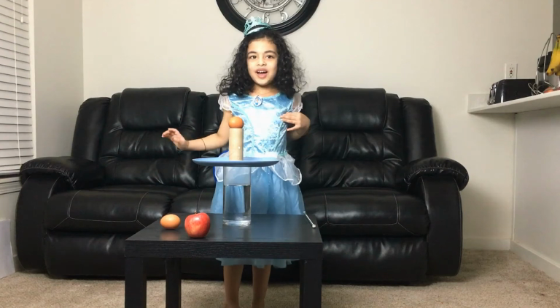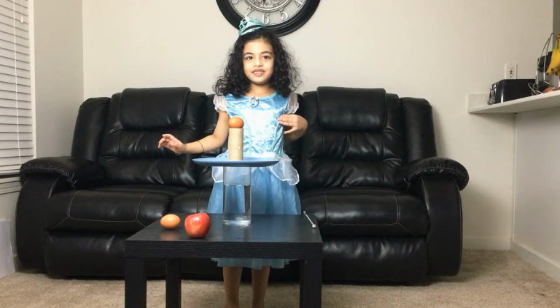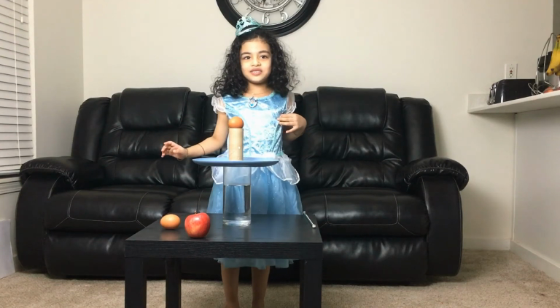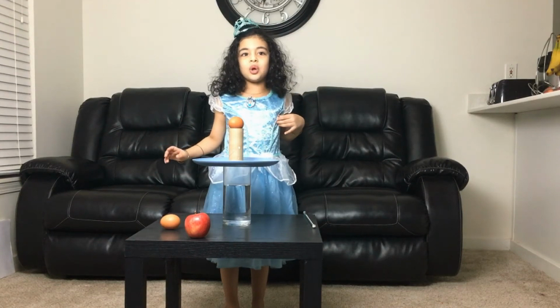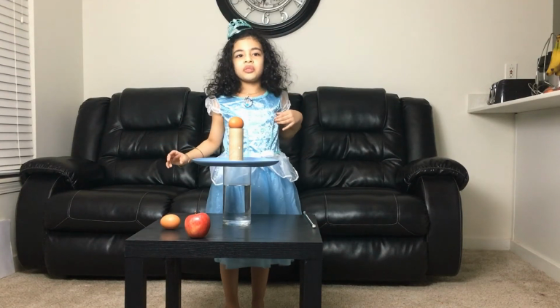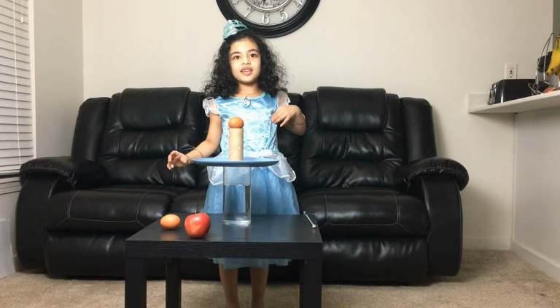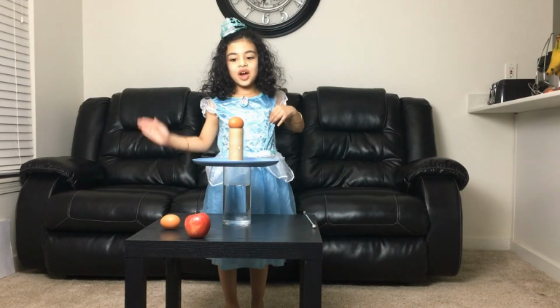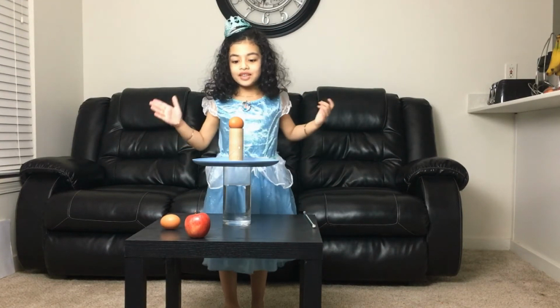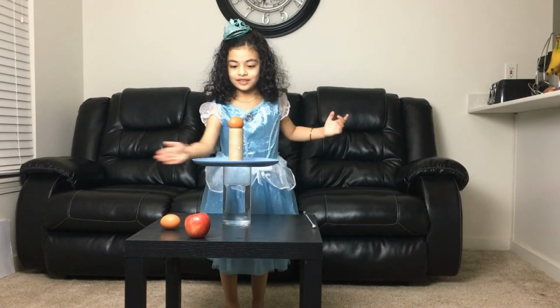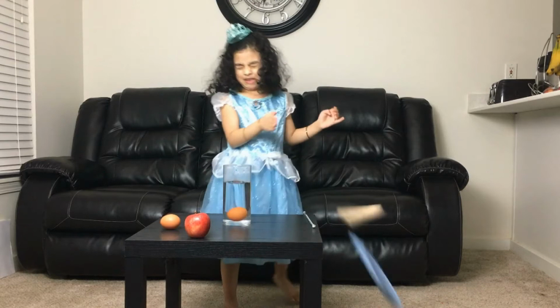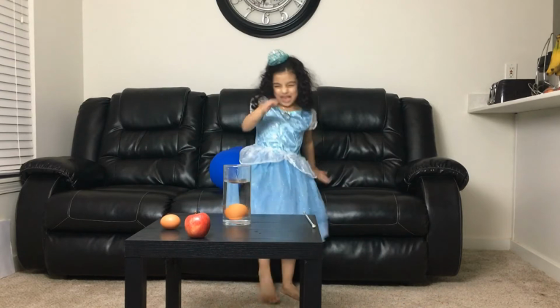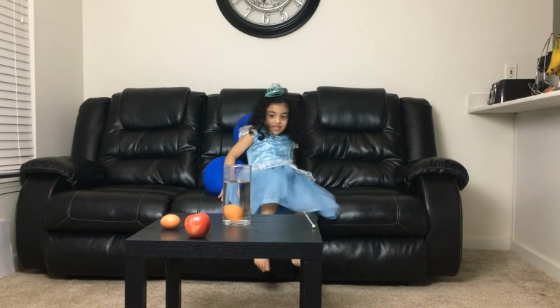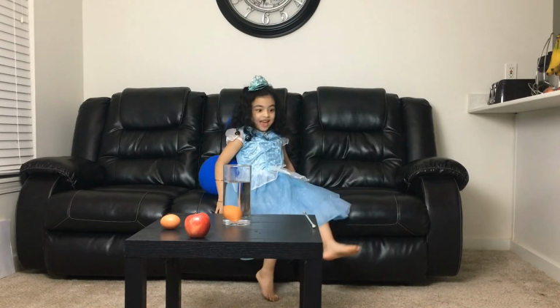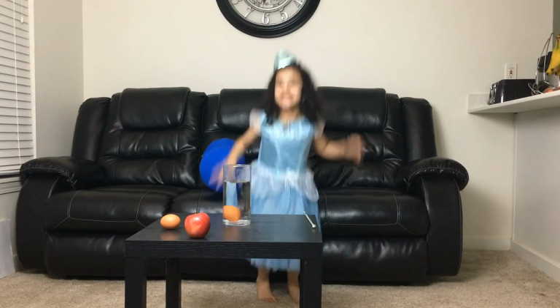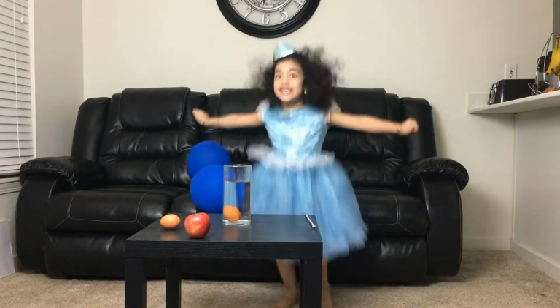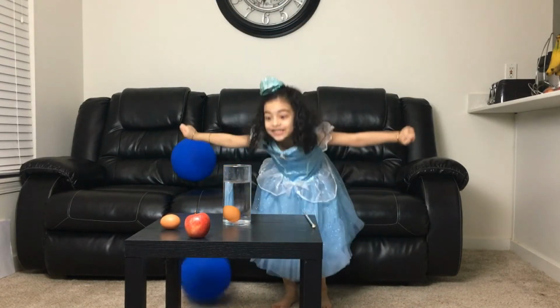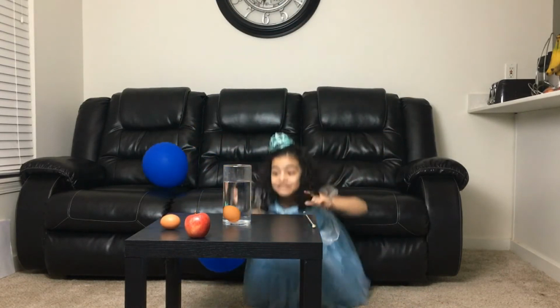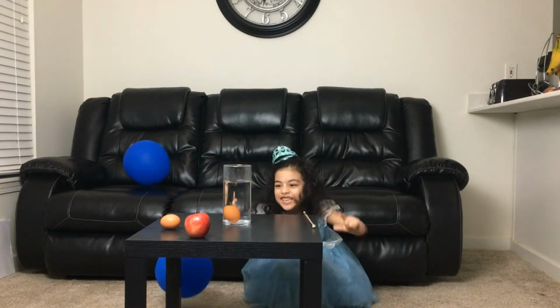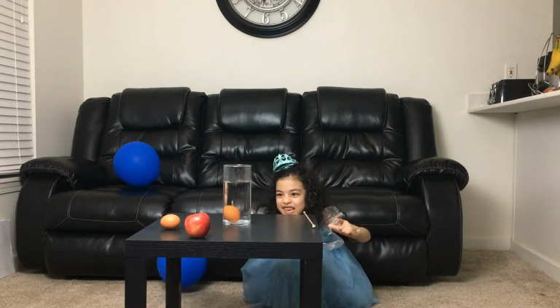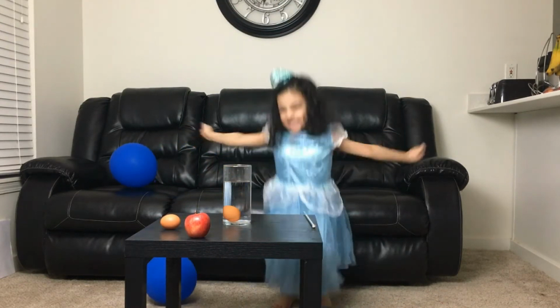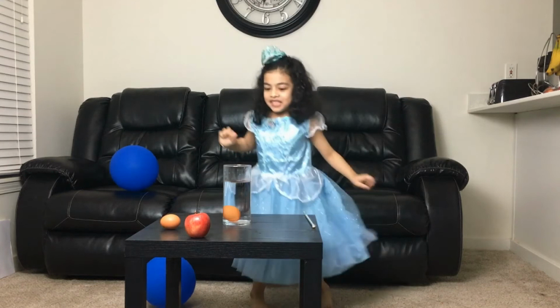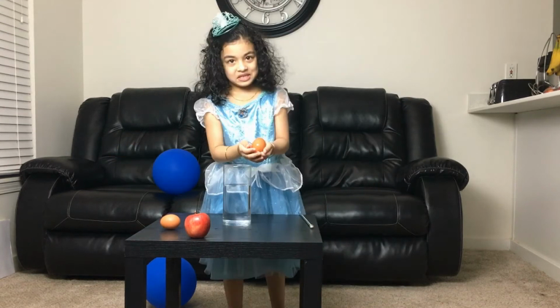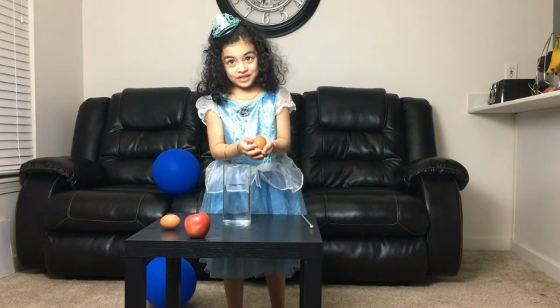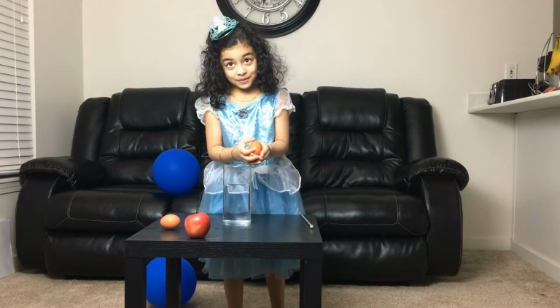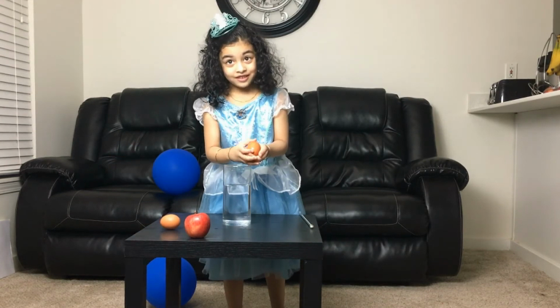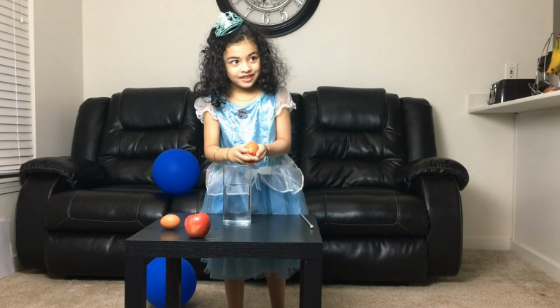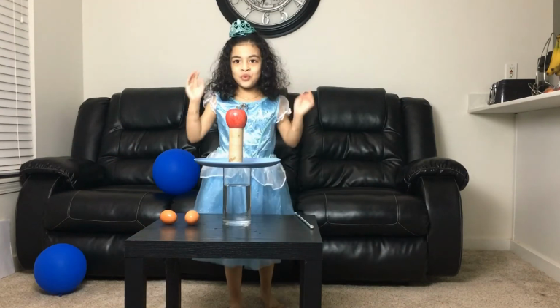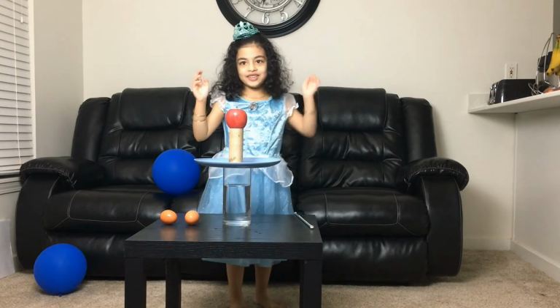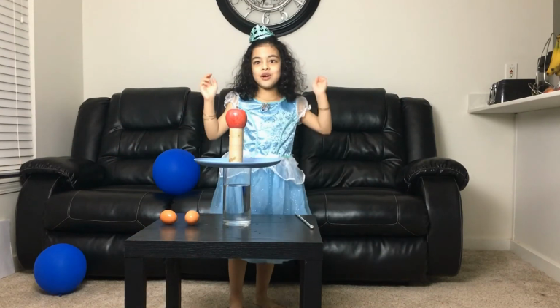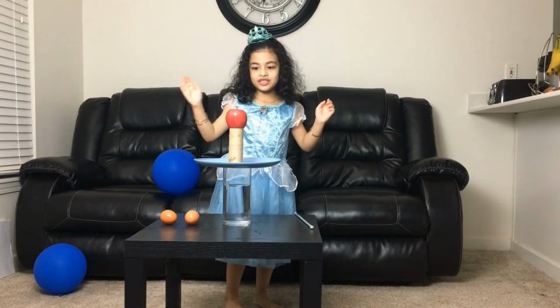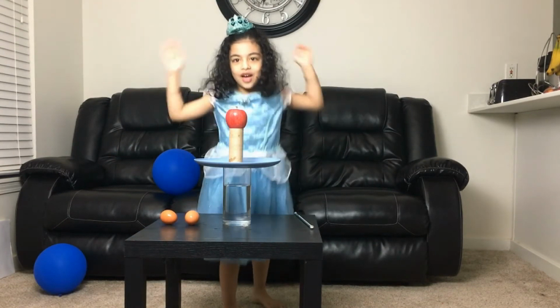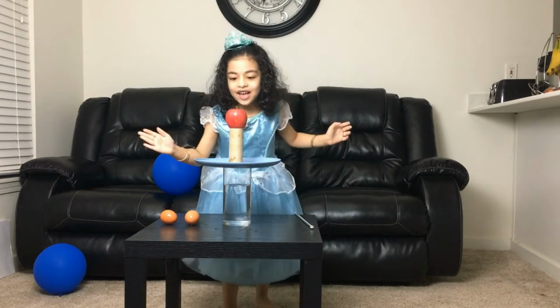One two three go, for real! Yes, I did it guys, I made it! Yes! Should we do it one more? One two three go guys!